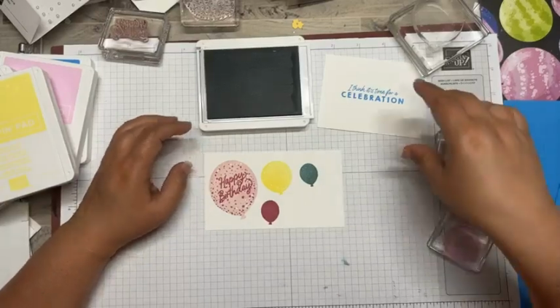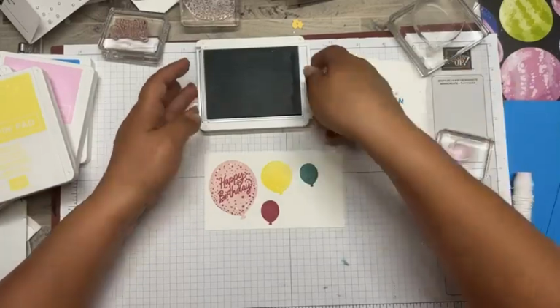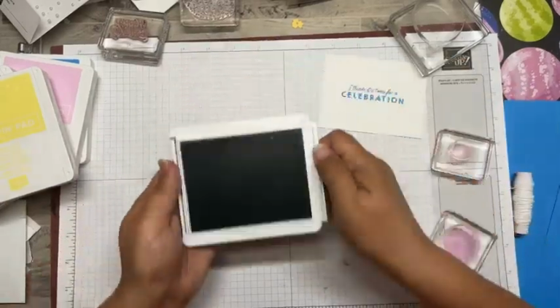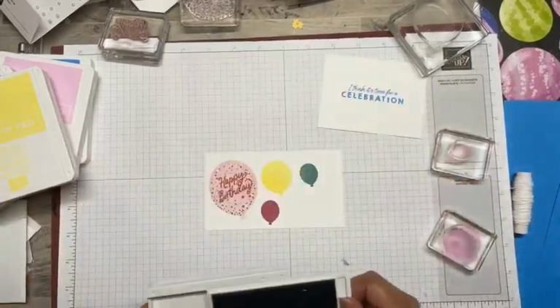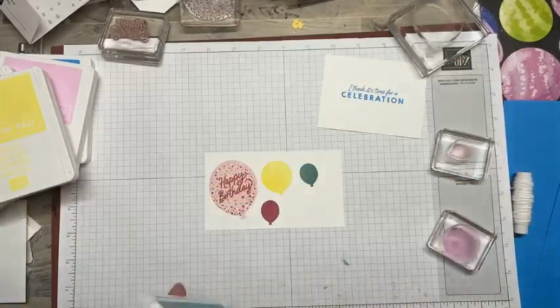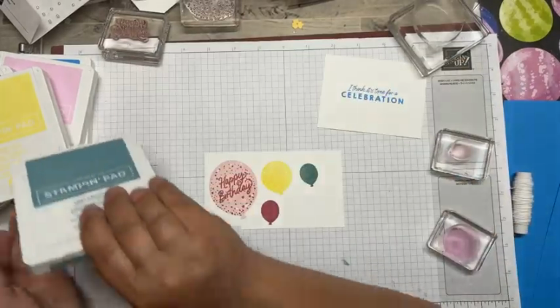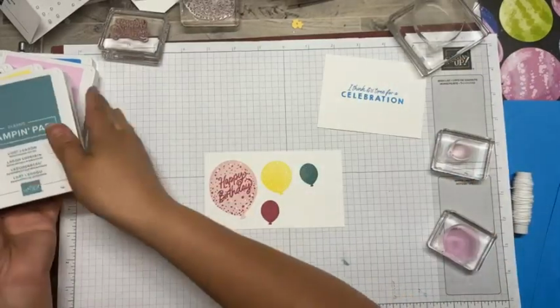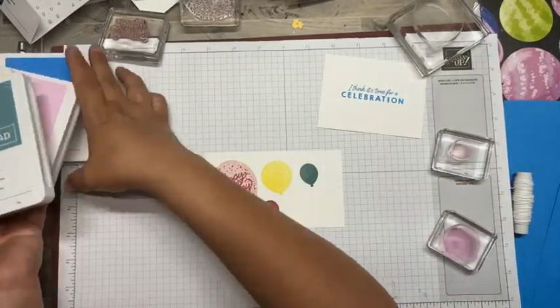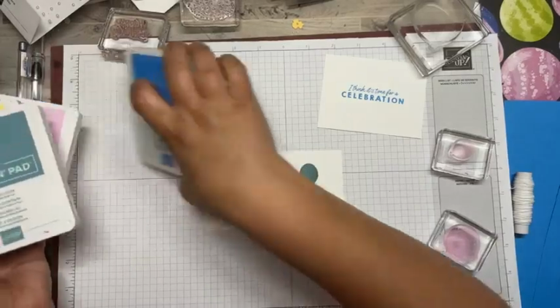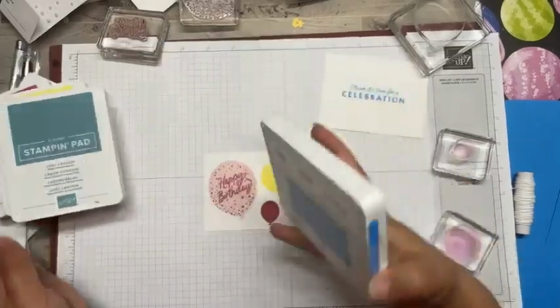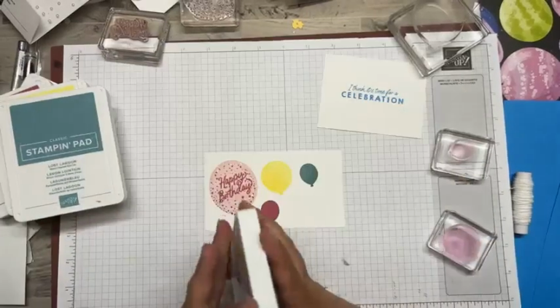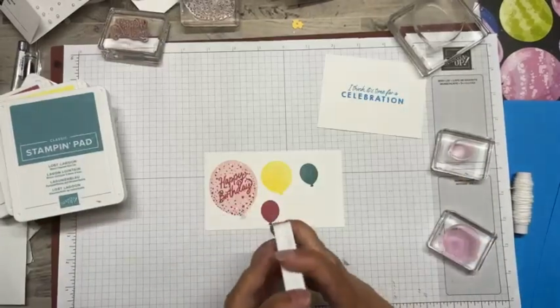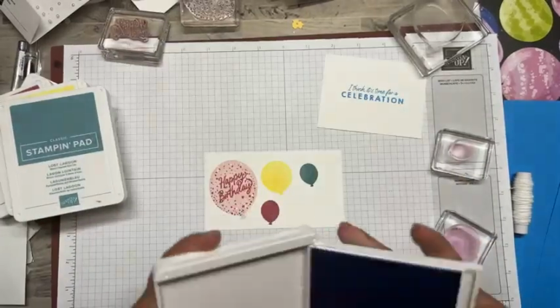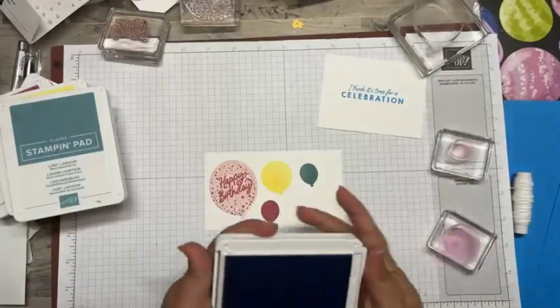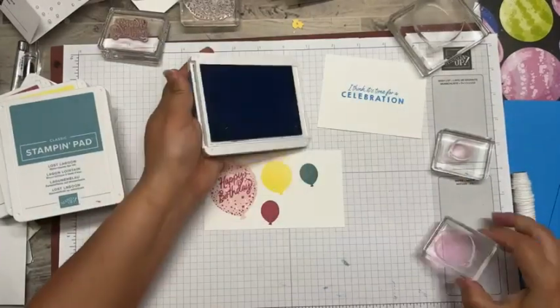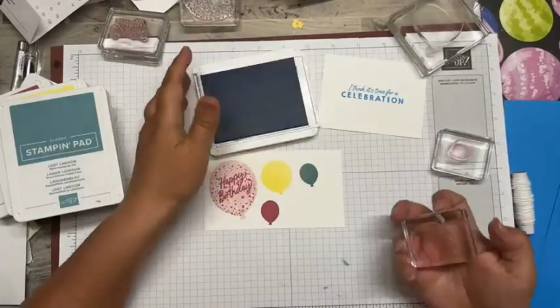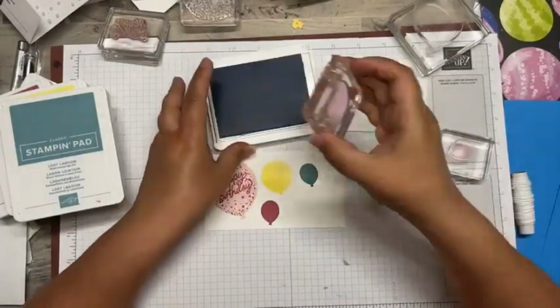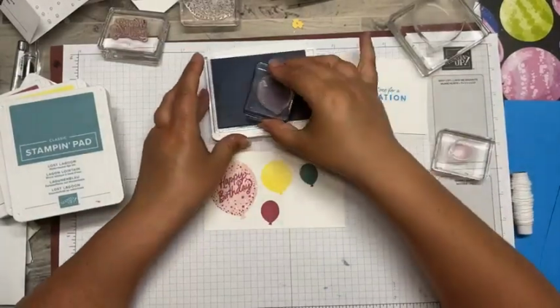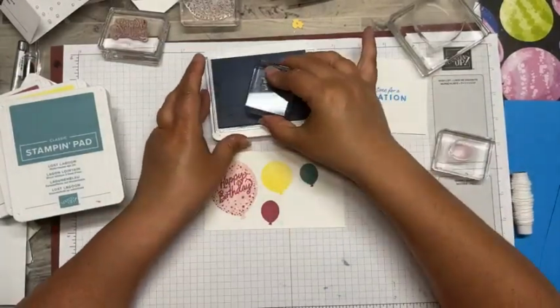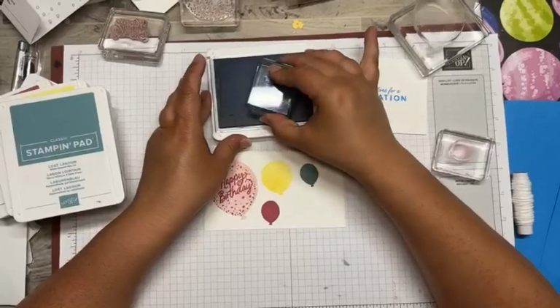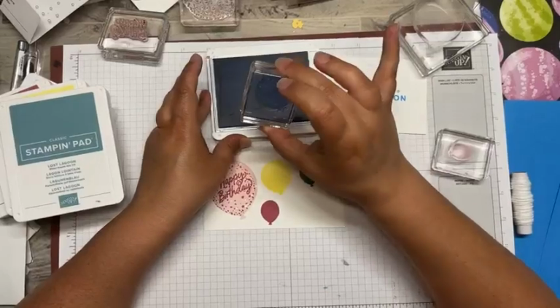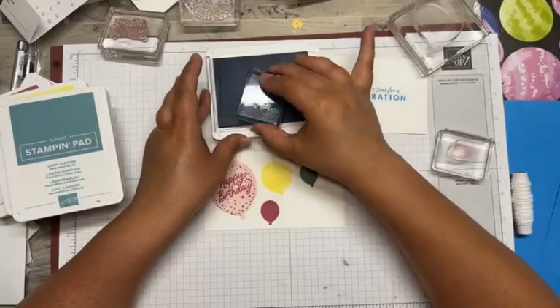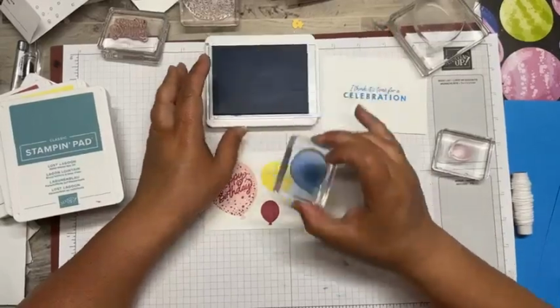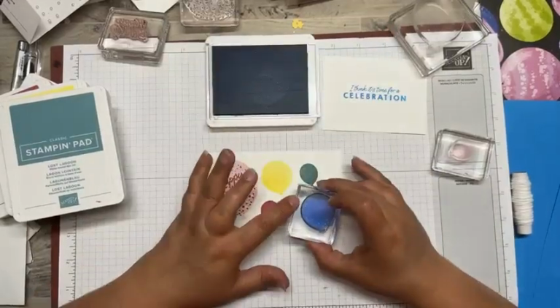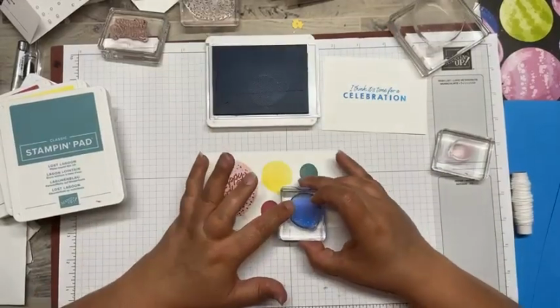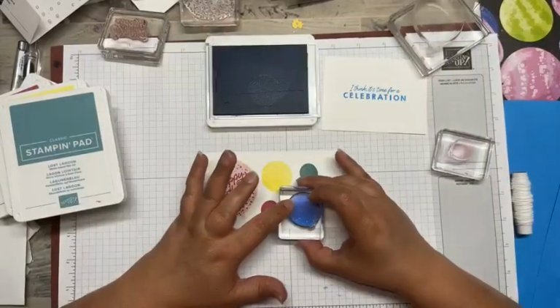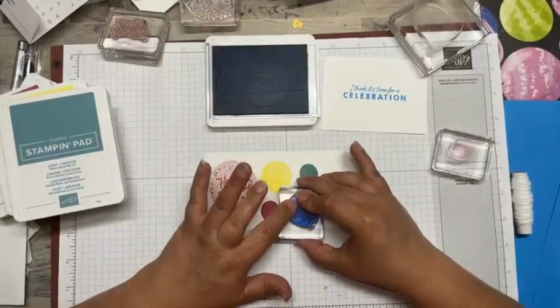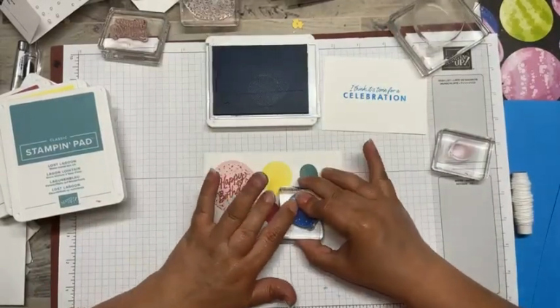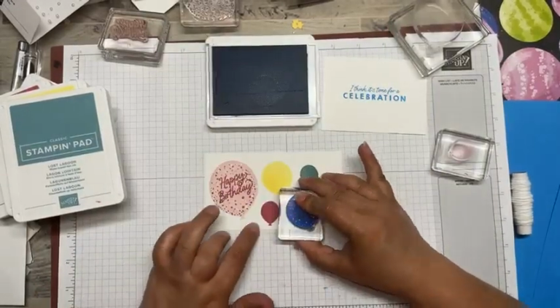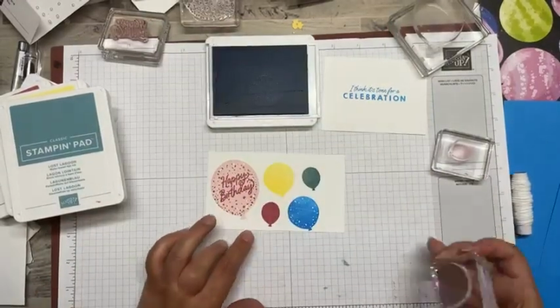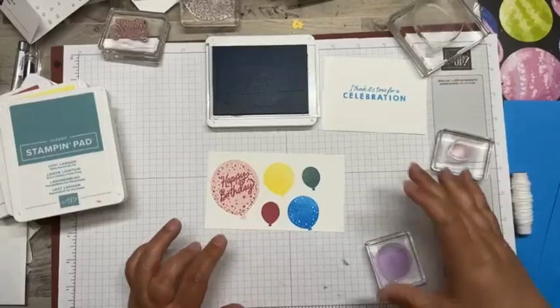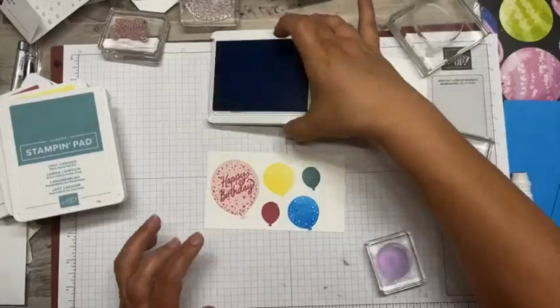Okay, let's do the blue - that's what I missed. Alright, so just a mixture of these balloons. And I guess I didn't have to do them exactly the same.